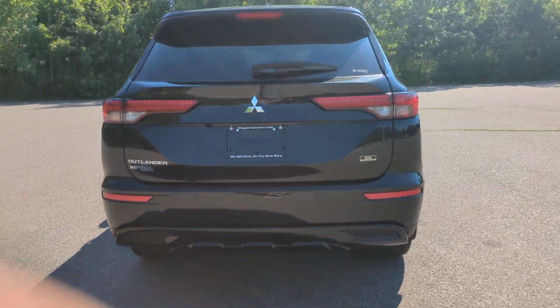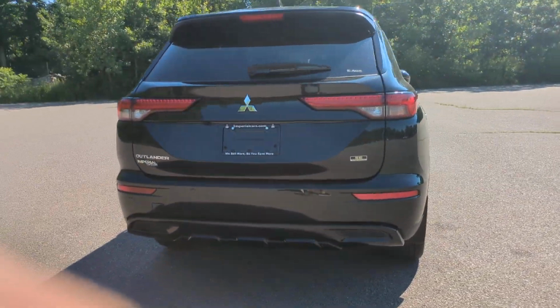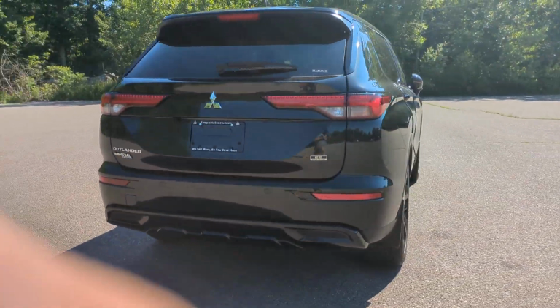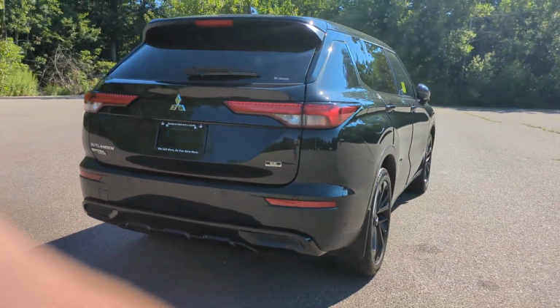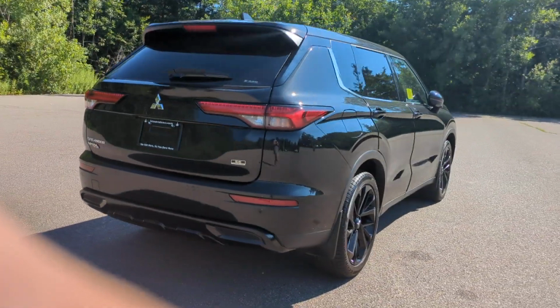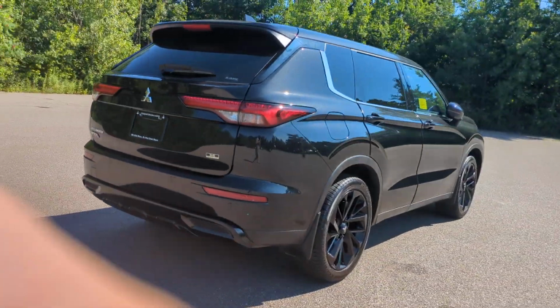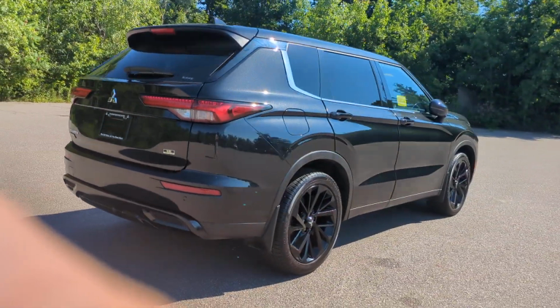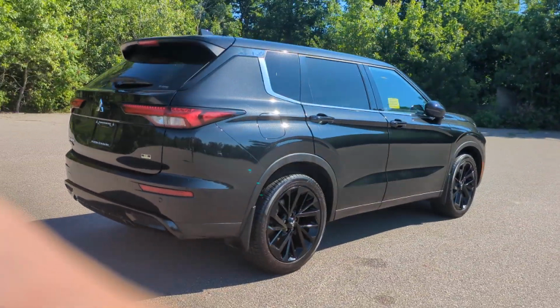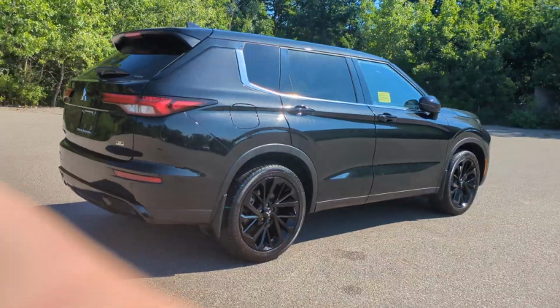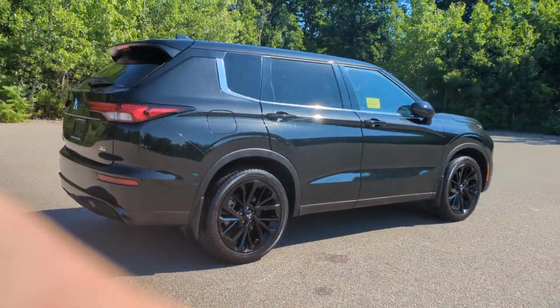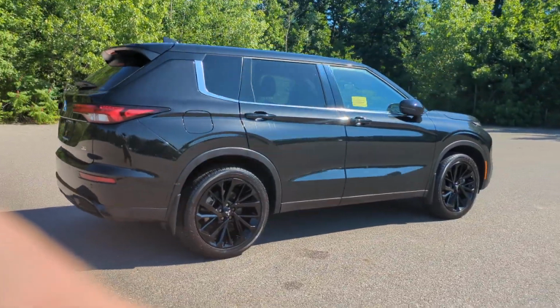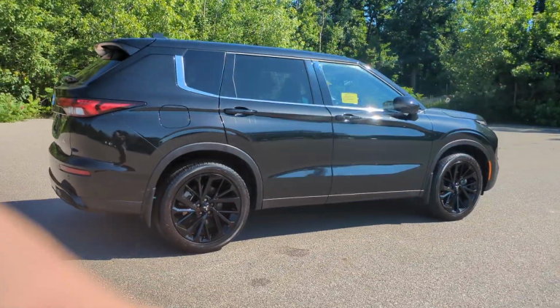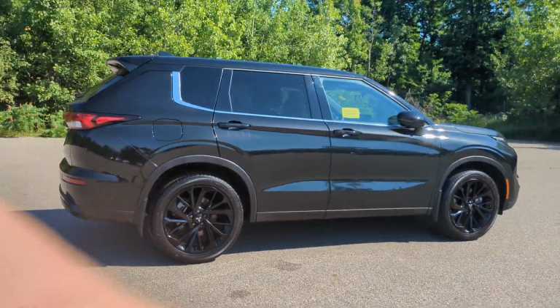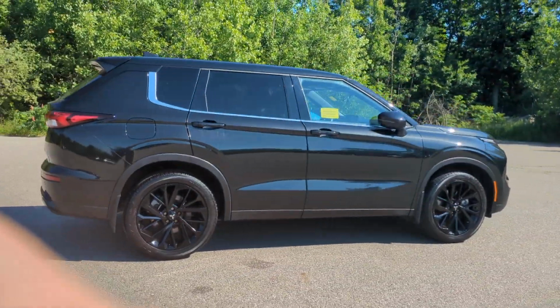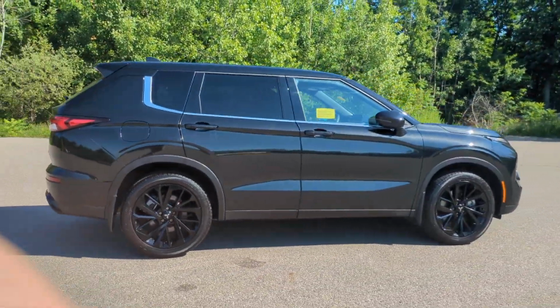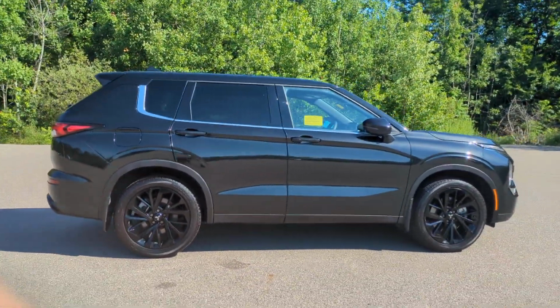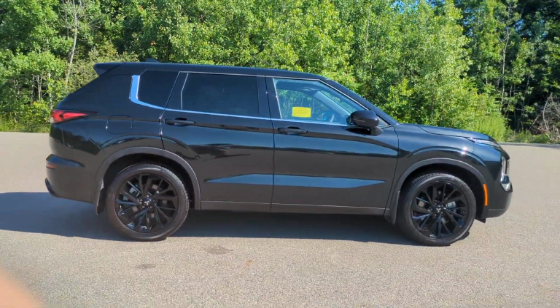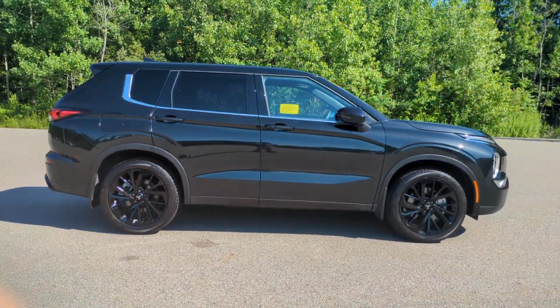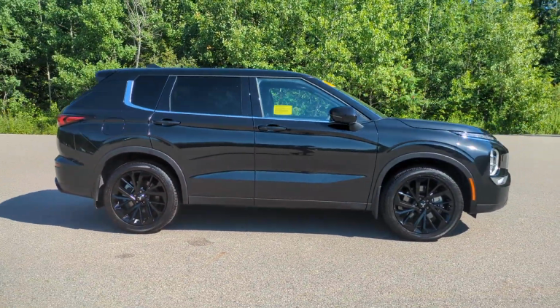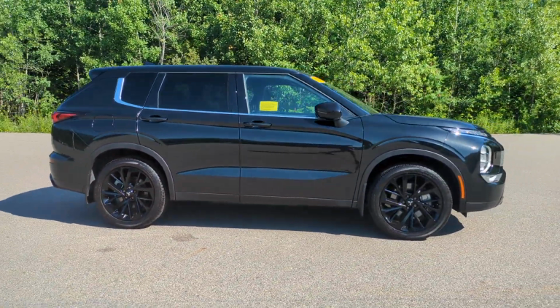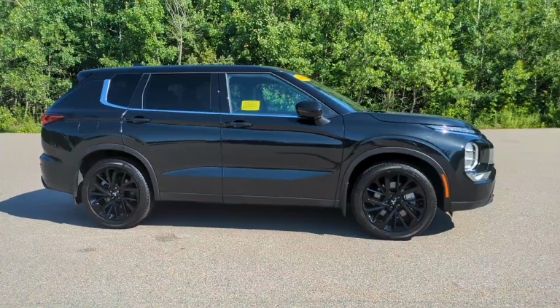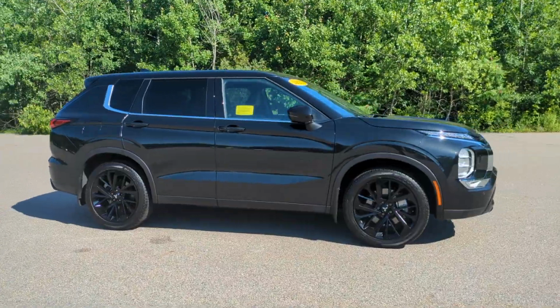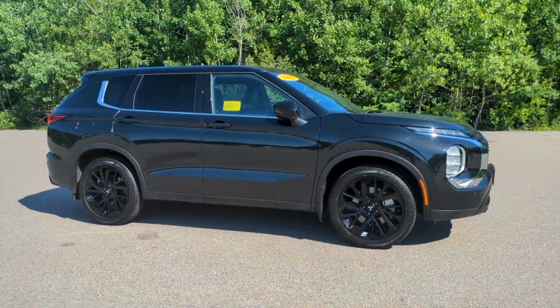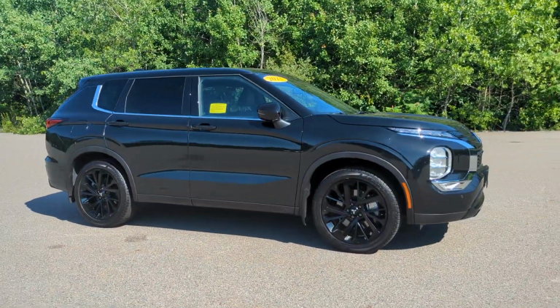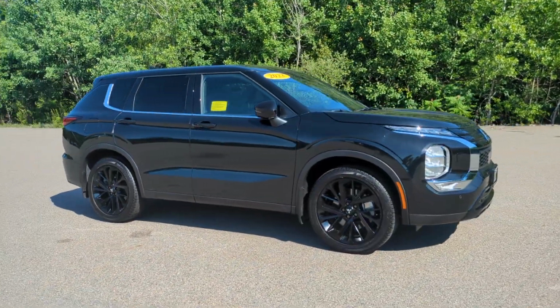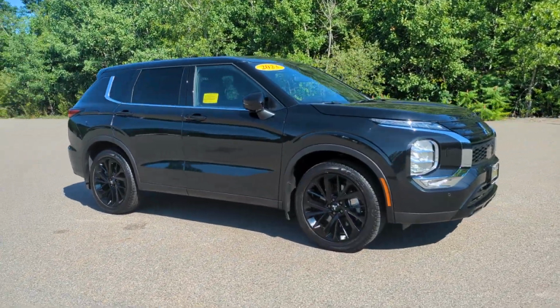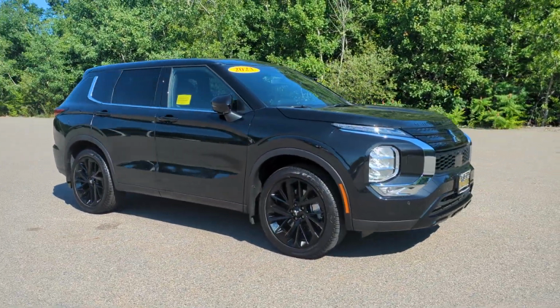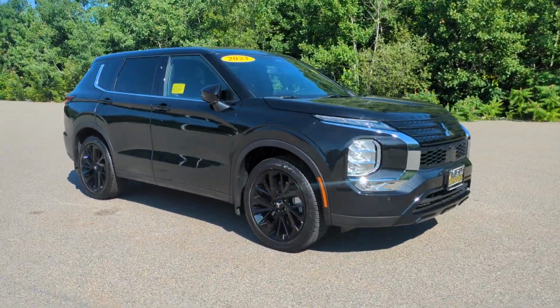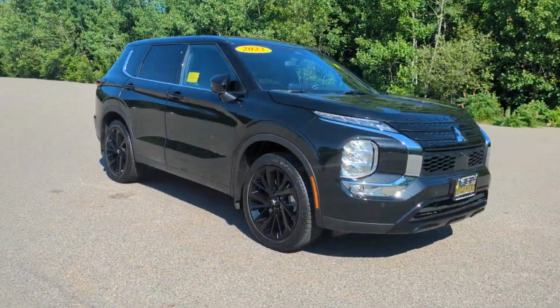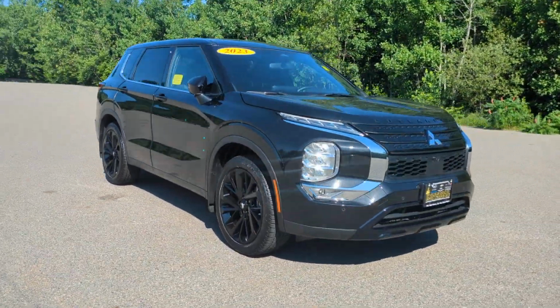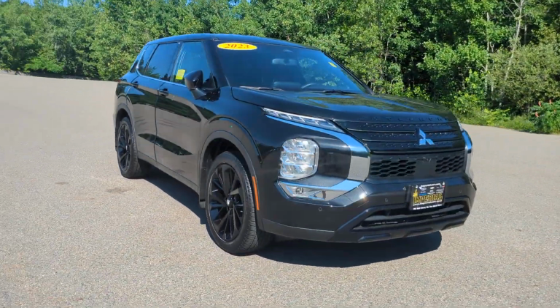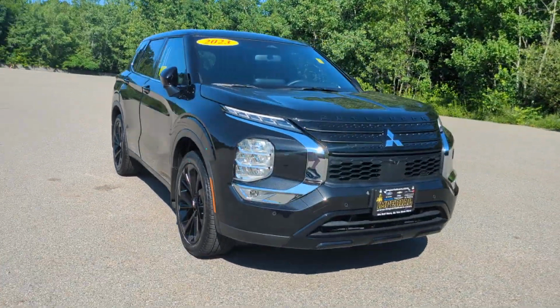Take a closer look at this boldly contemporary Mitsubishi Outlander — the versatile compact crossover with a range of available features like three-row seating and all-wheel drive to help your busy life run smoothly.